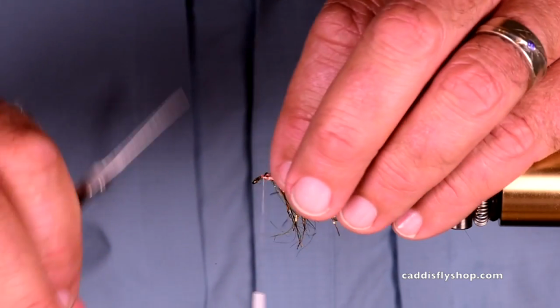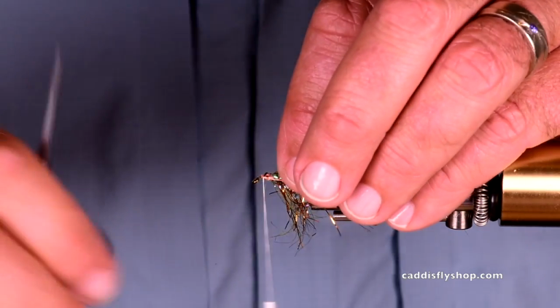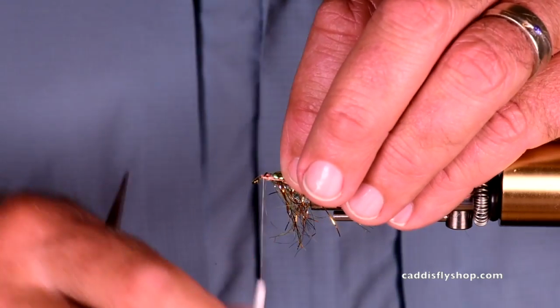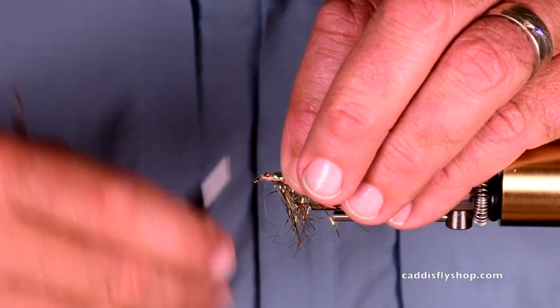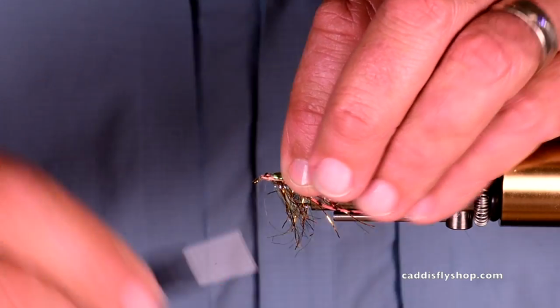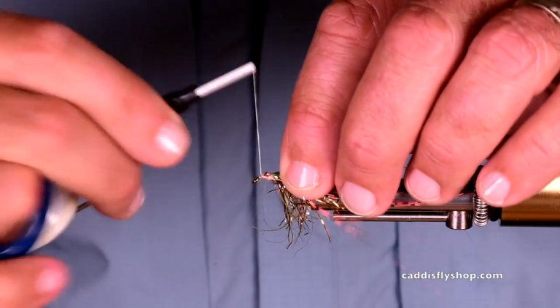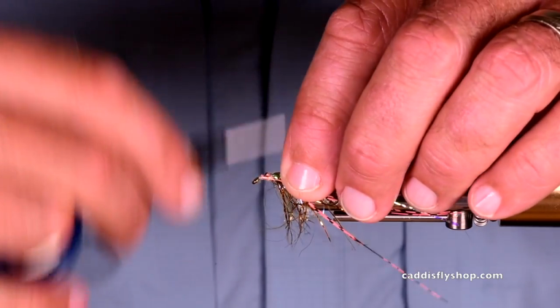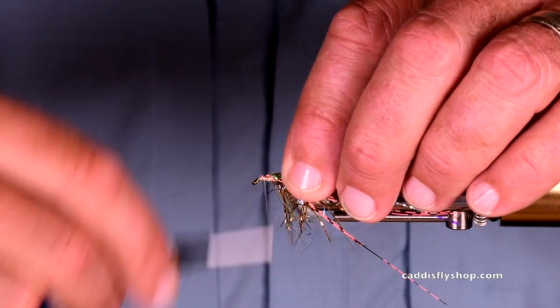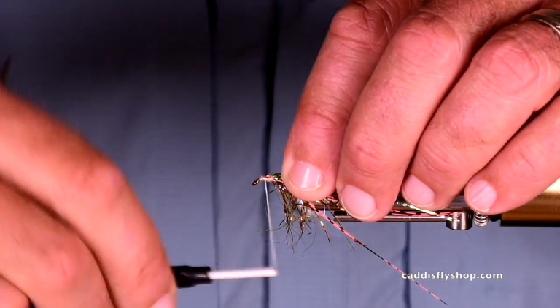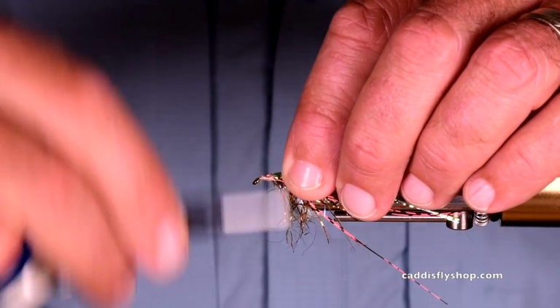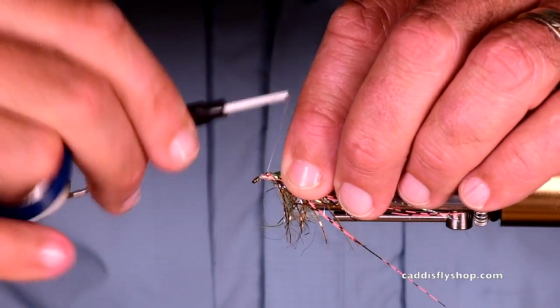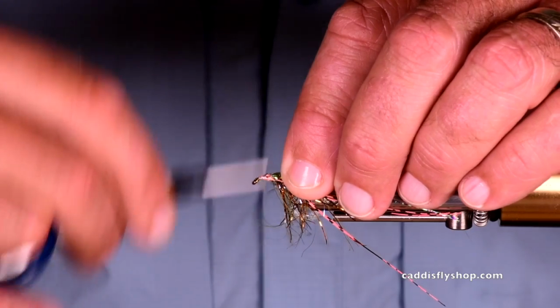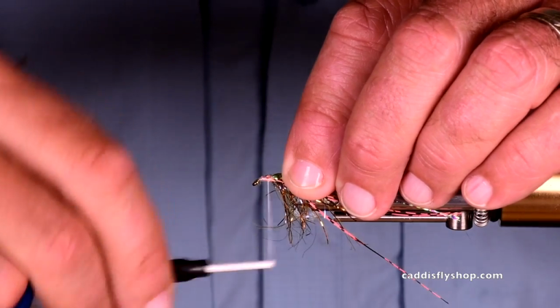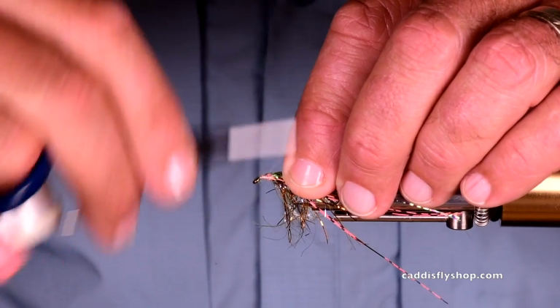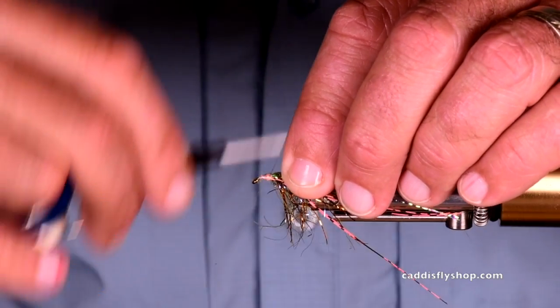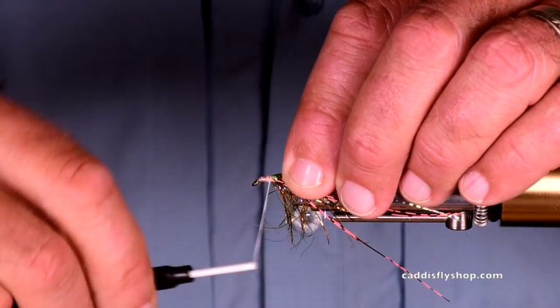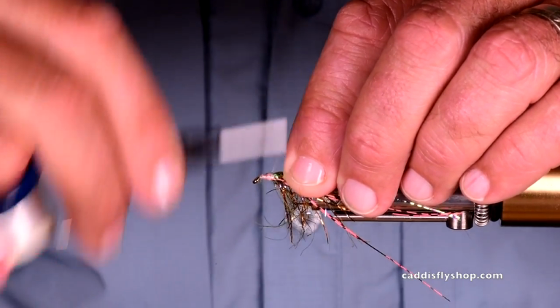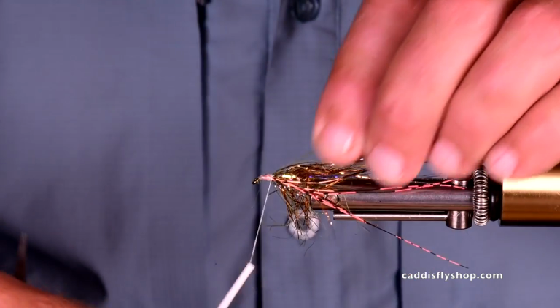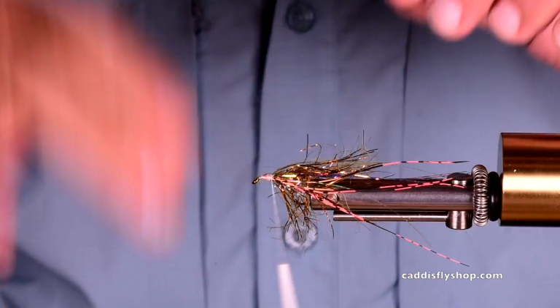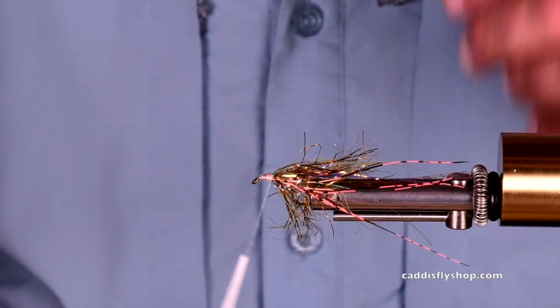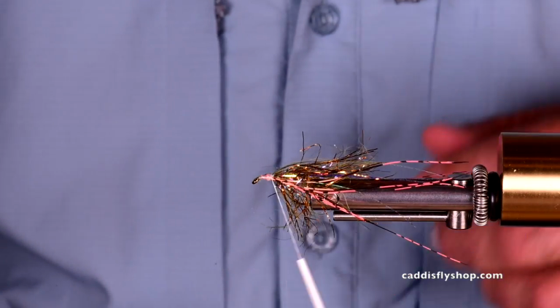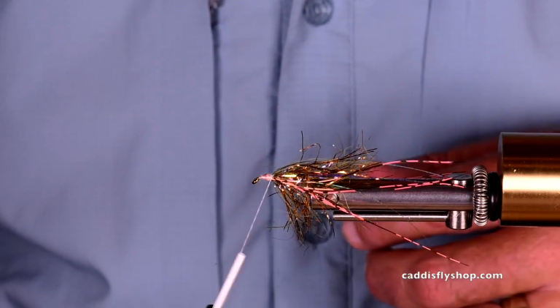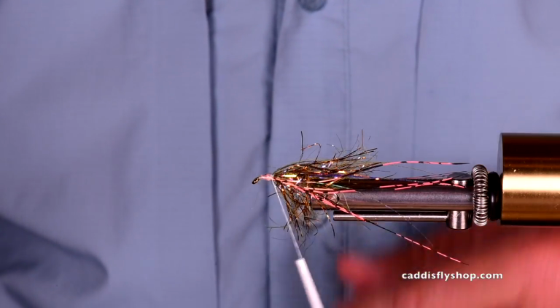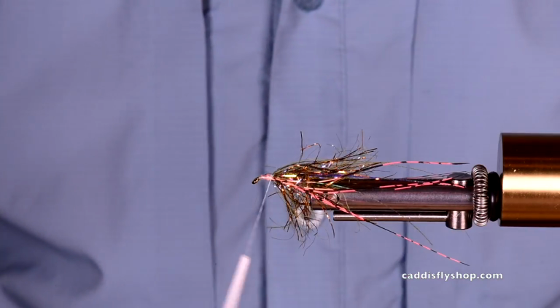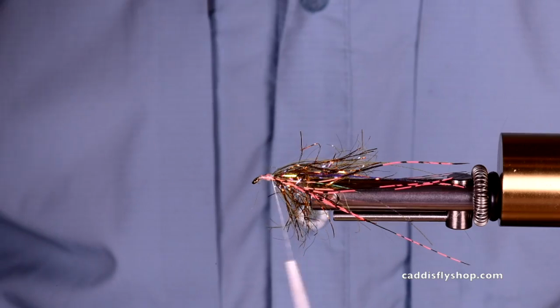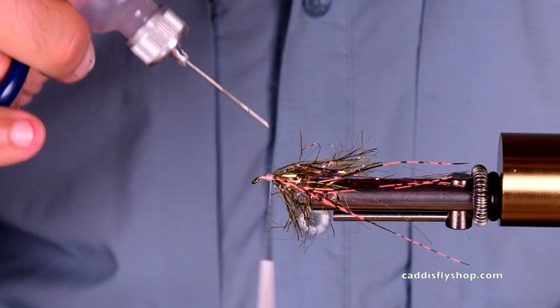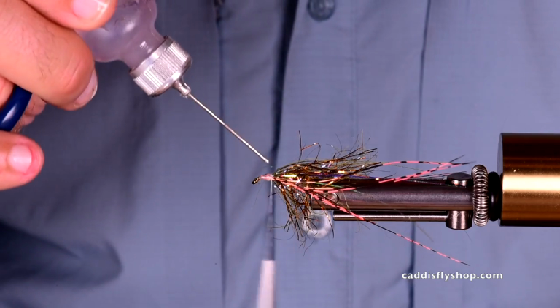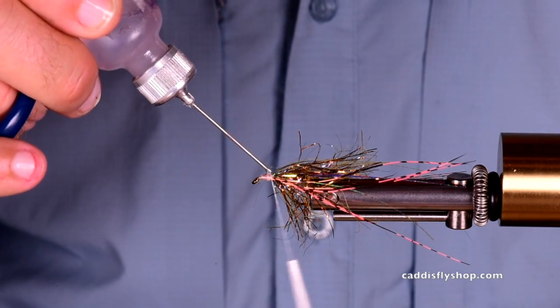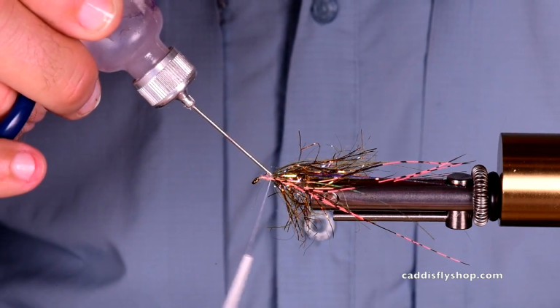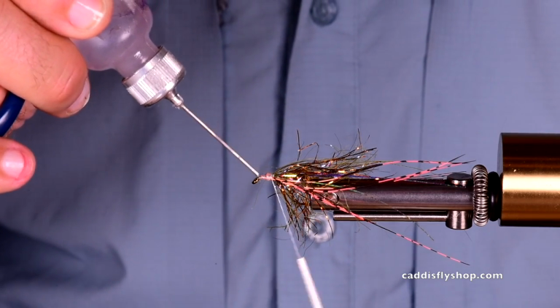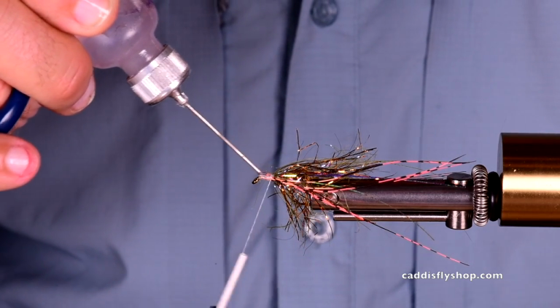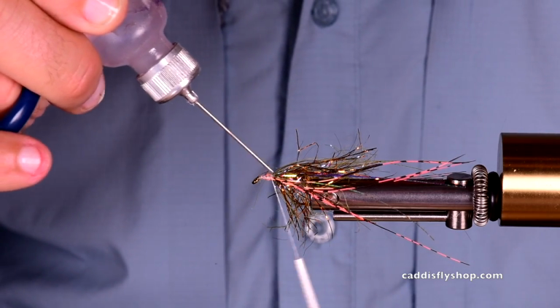I am more and more gravitating towards flies that are a little bit easier to tie. I've spent enough time tying intruders. A little dab of penetrator cement right here.